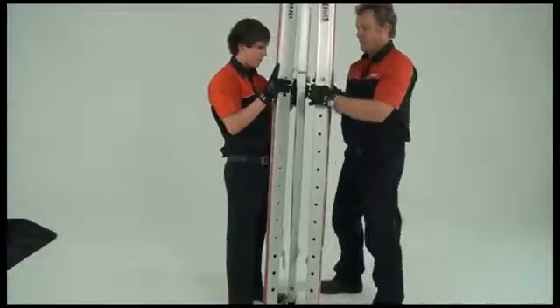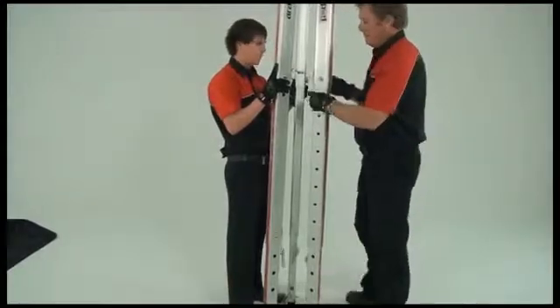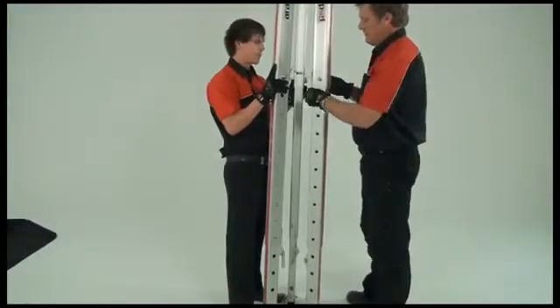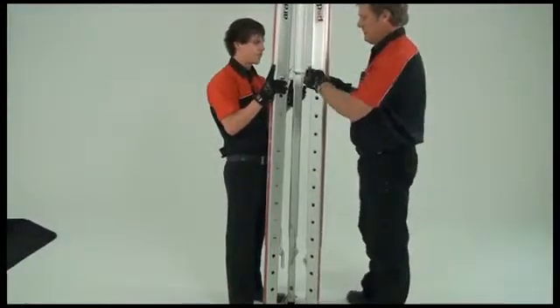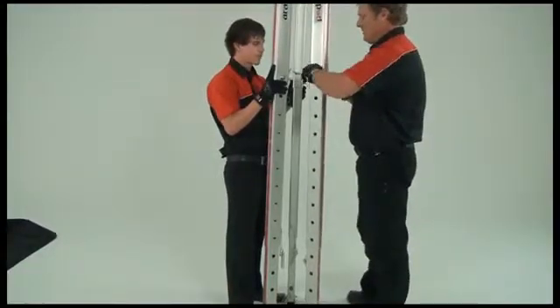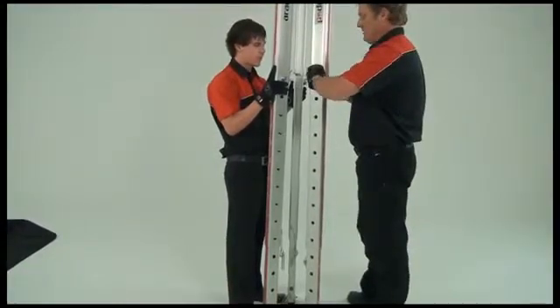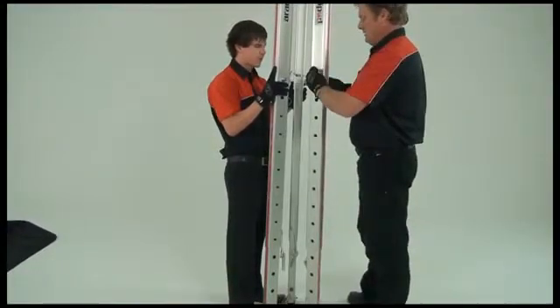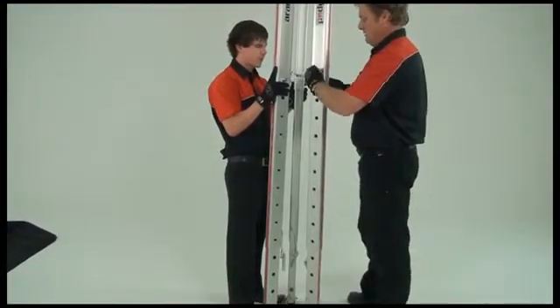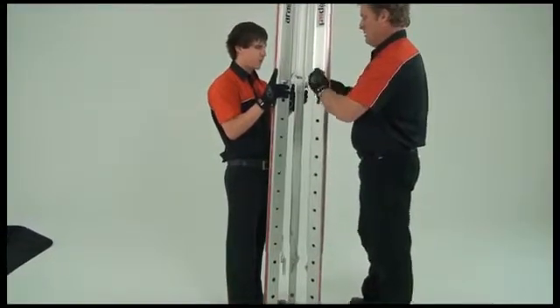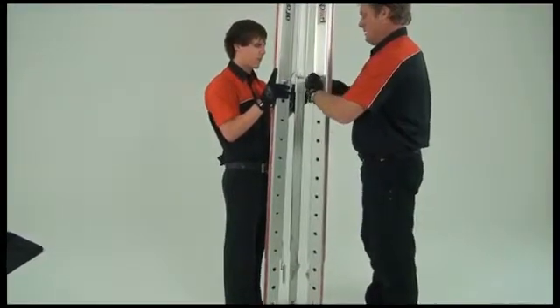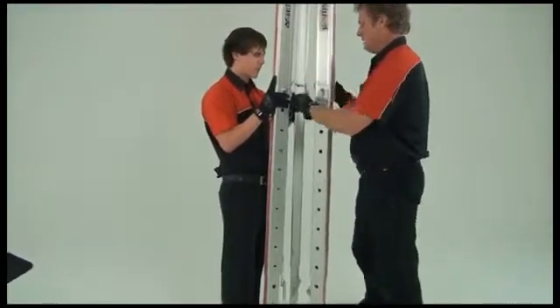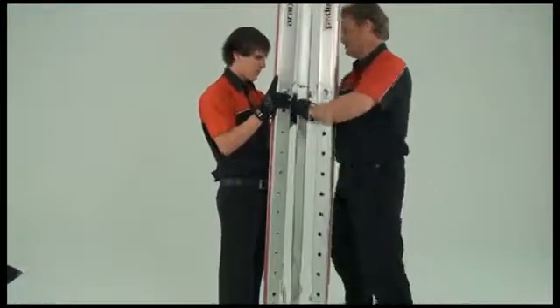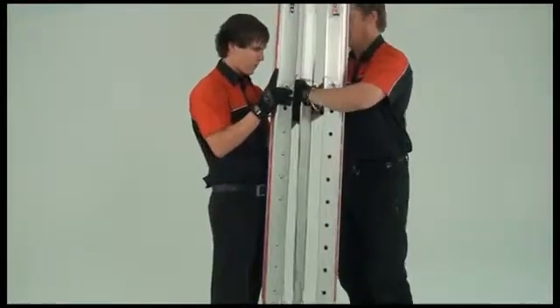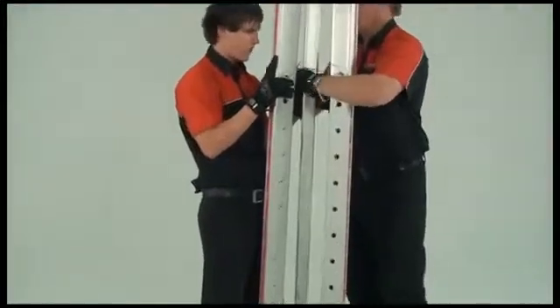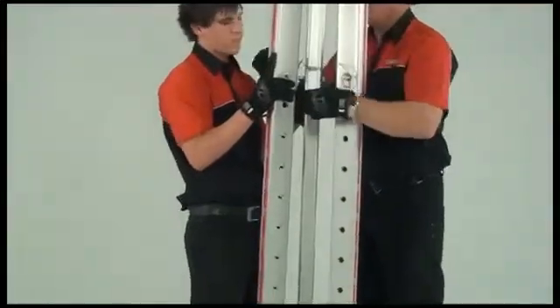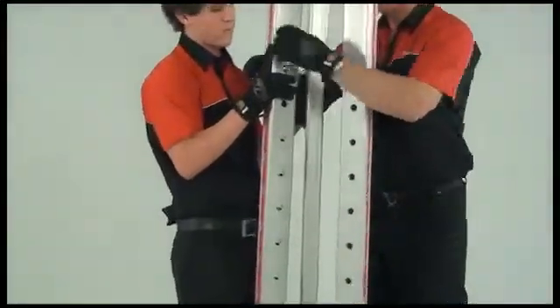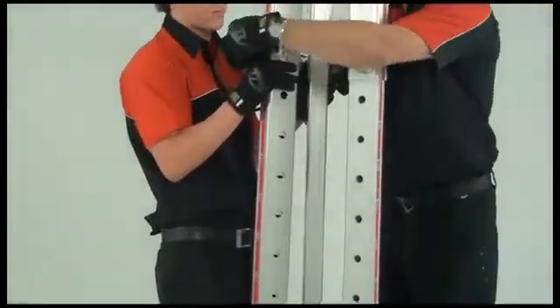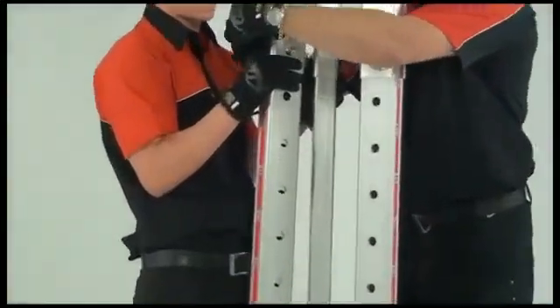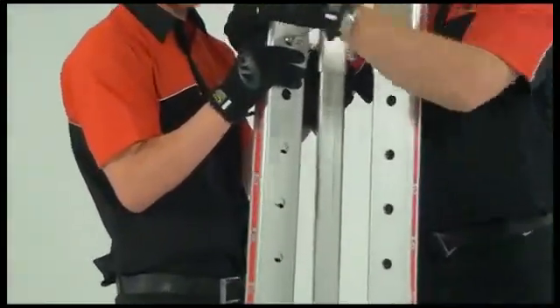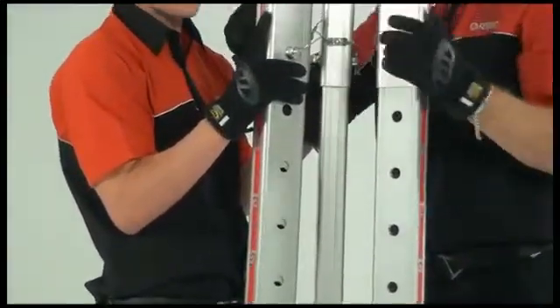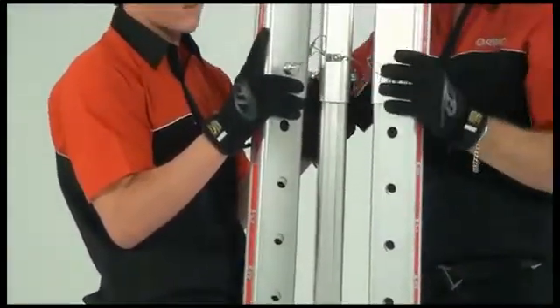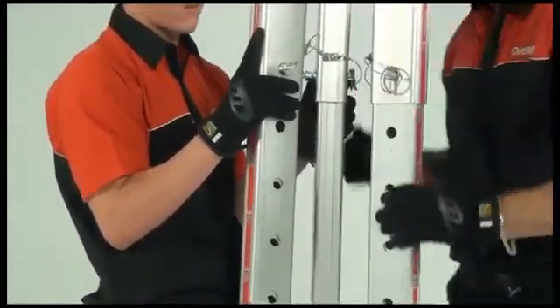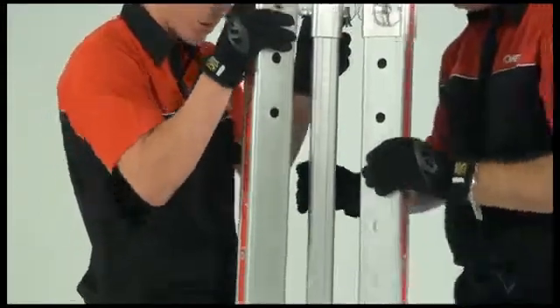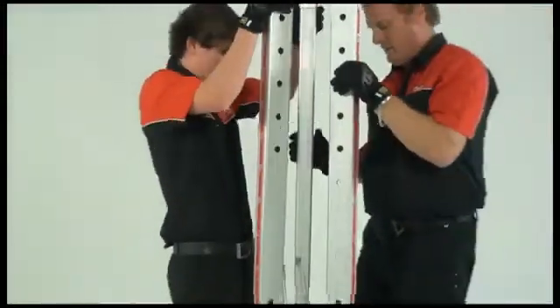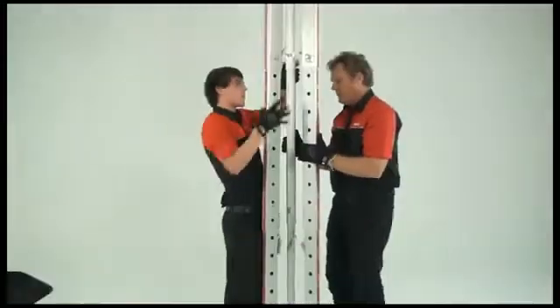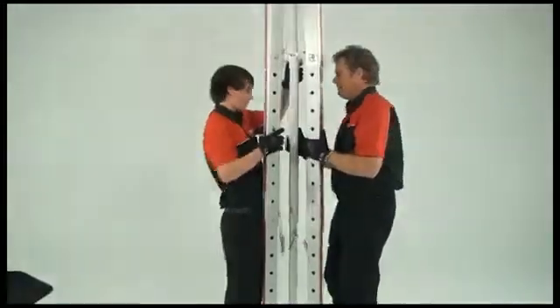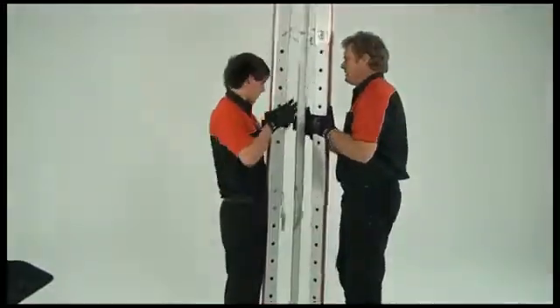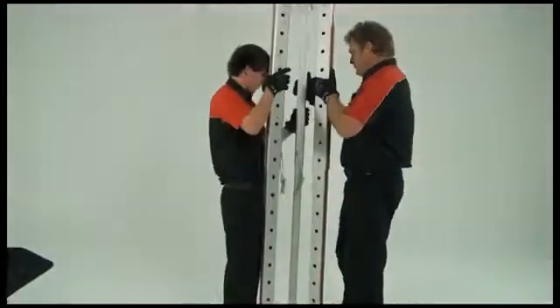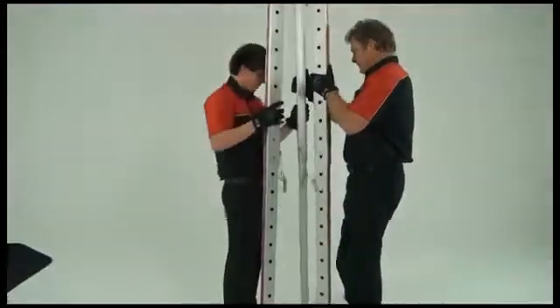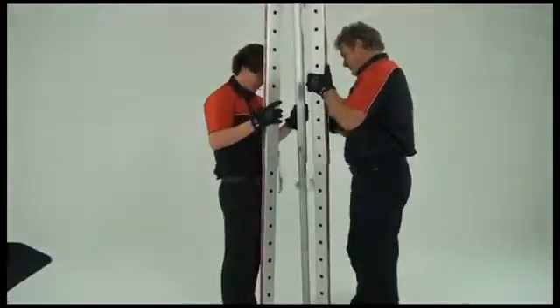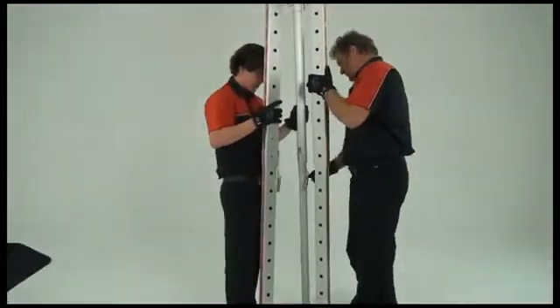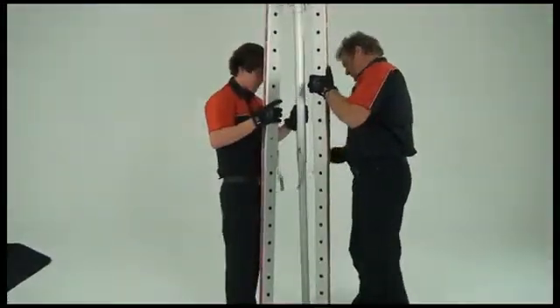If you have the head clearance, we recommend initially raising the legs to their full extension at level A1. This is to ensure that the telescoping leg sections are clear of each other and not accidentally pinned together.